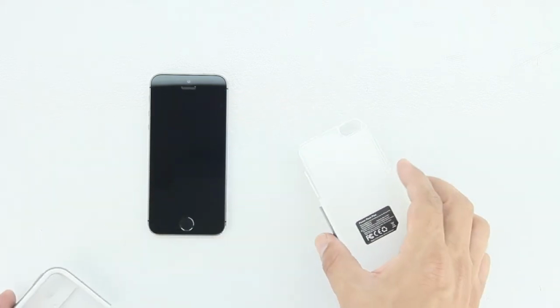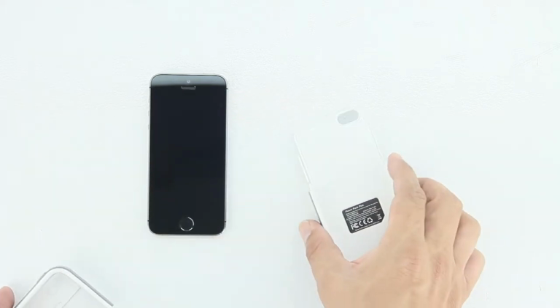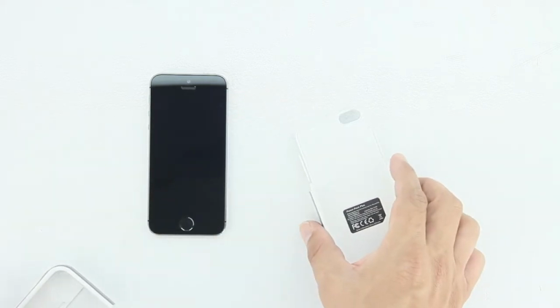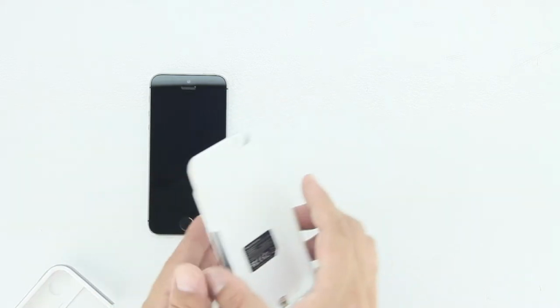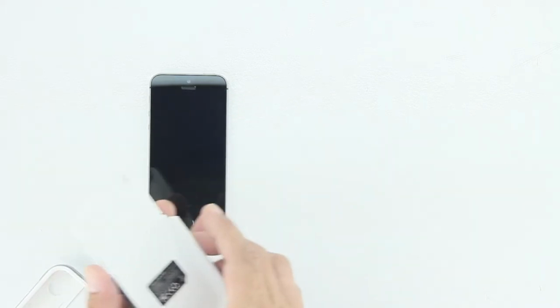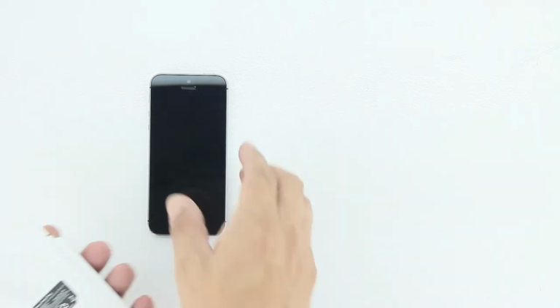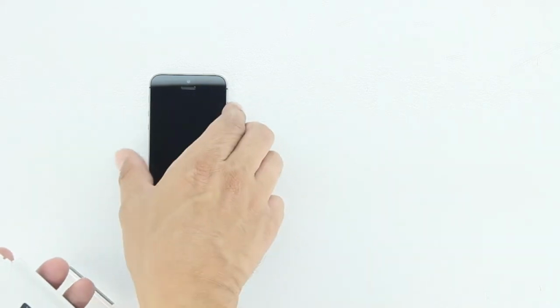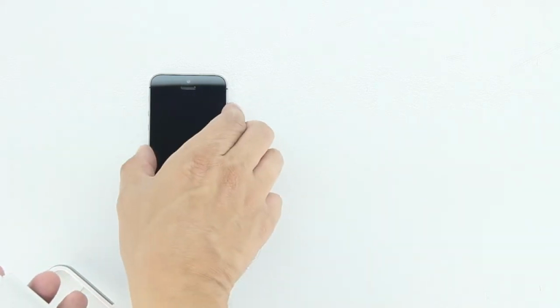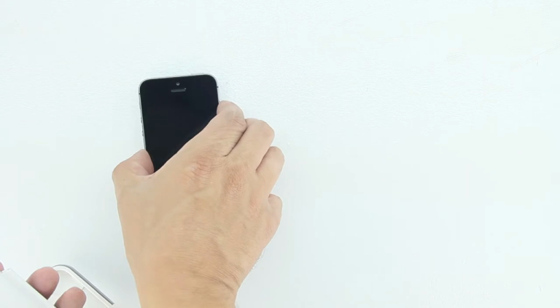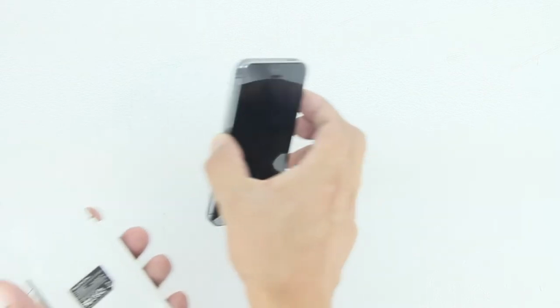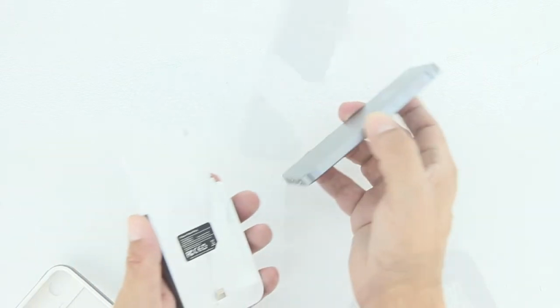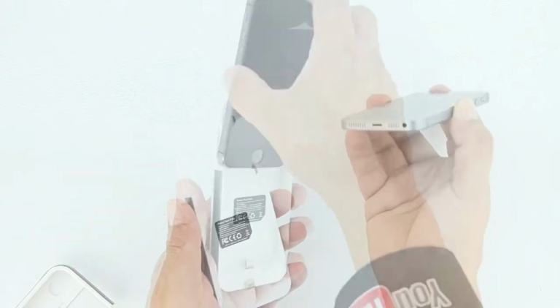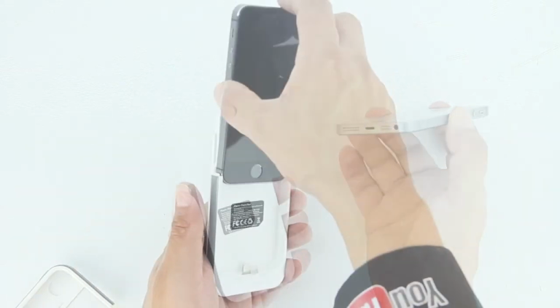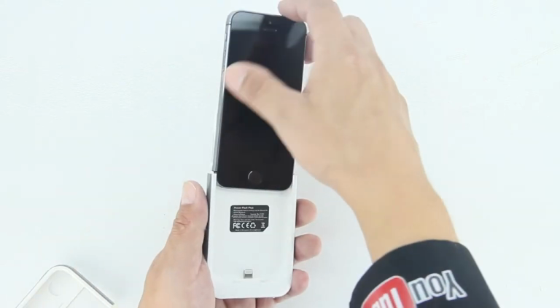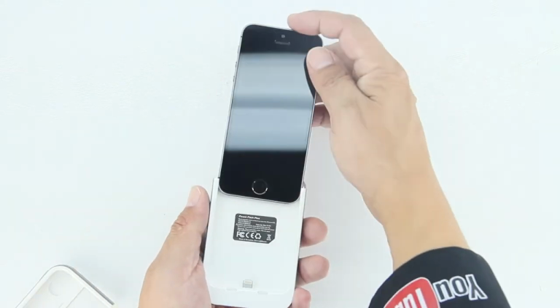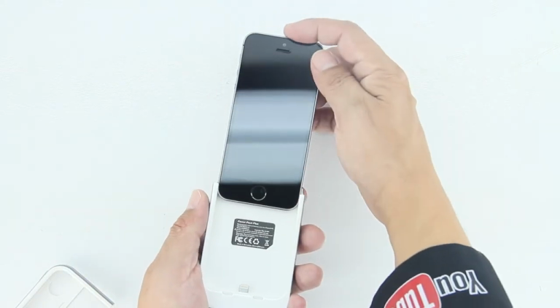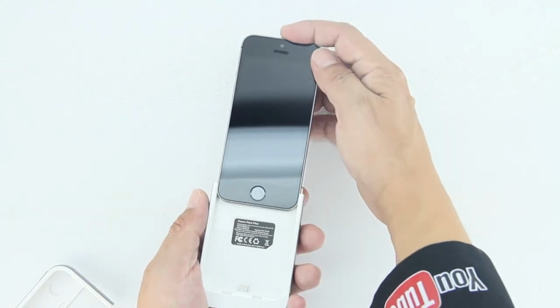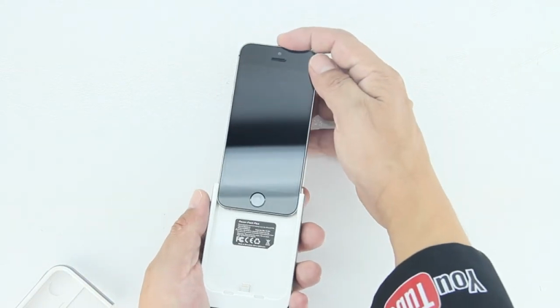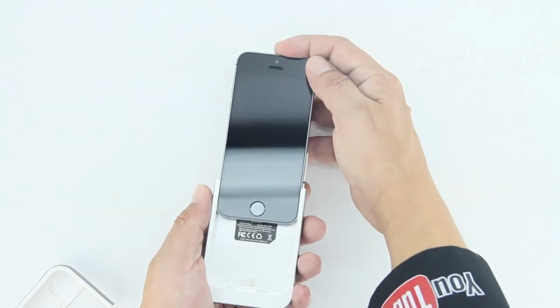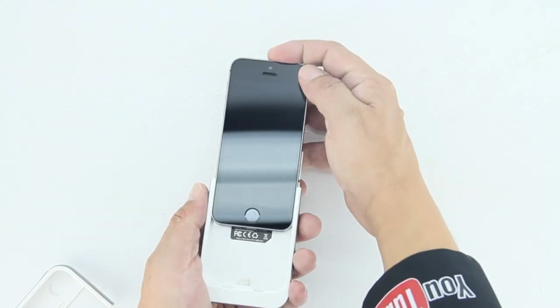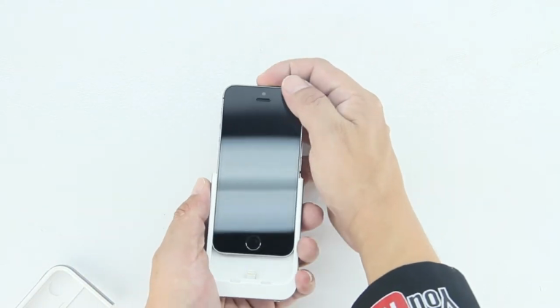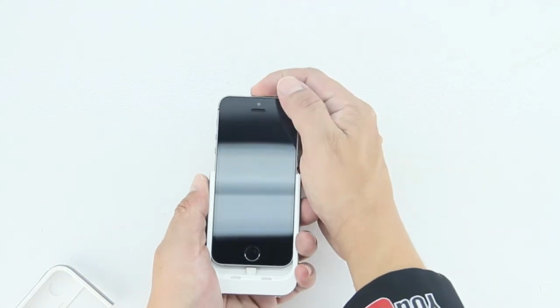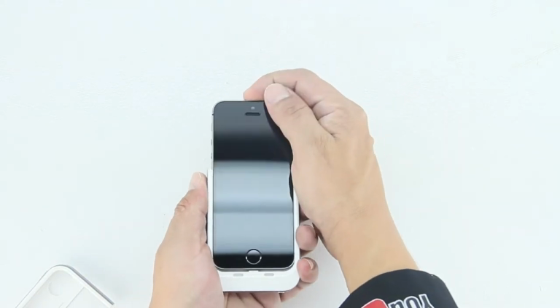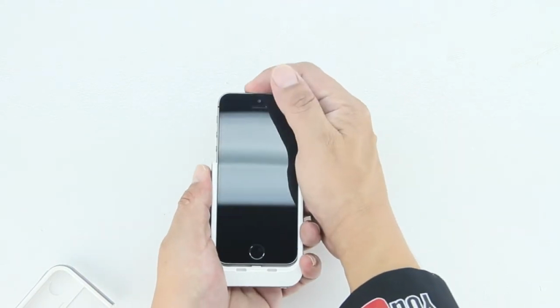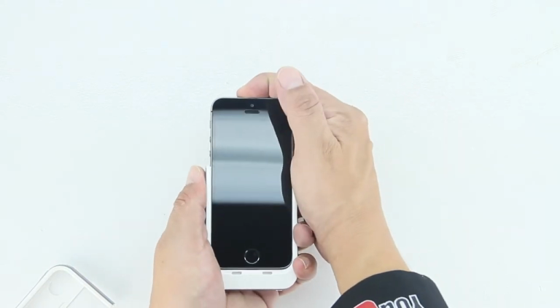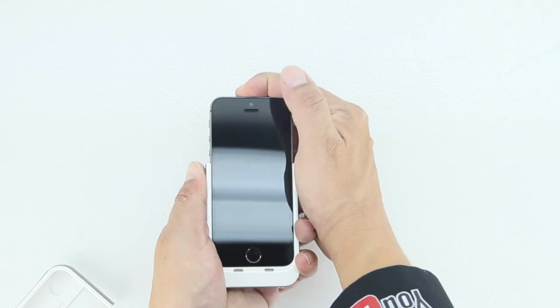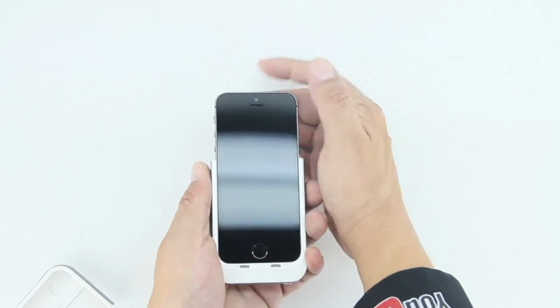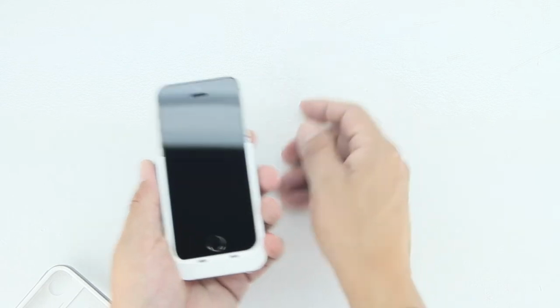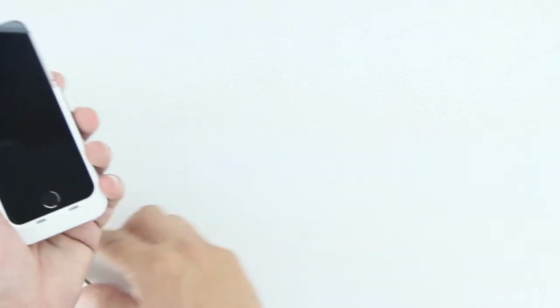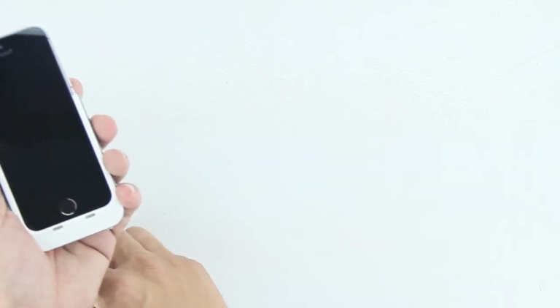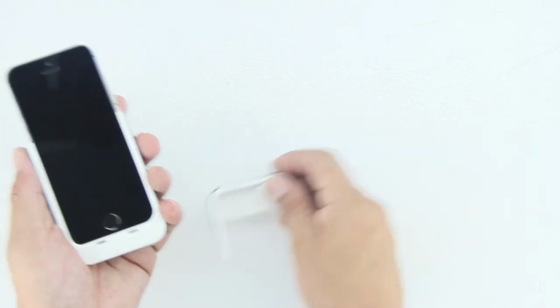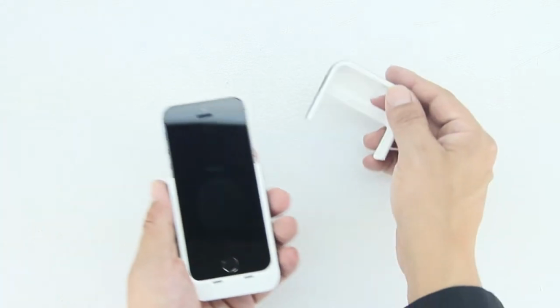In terms of the unboxing, we get the case itself as well as a user manual to get us more familiar with the product. Without further ado, let's go ahead and install the Apple iPhone 5s into the case.